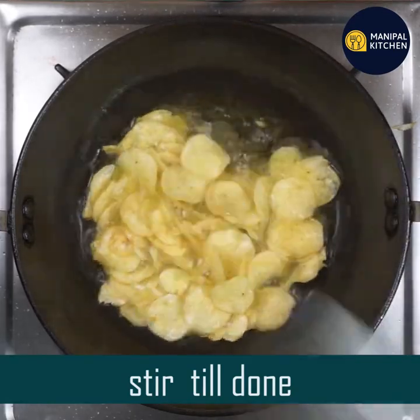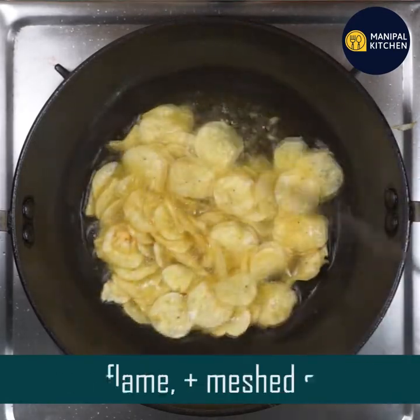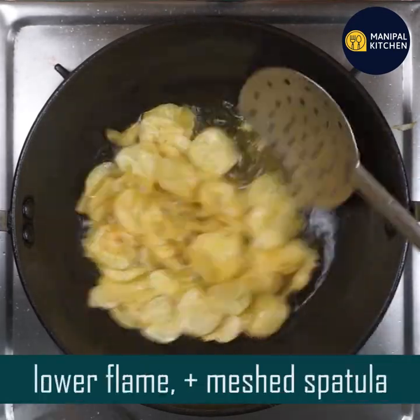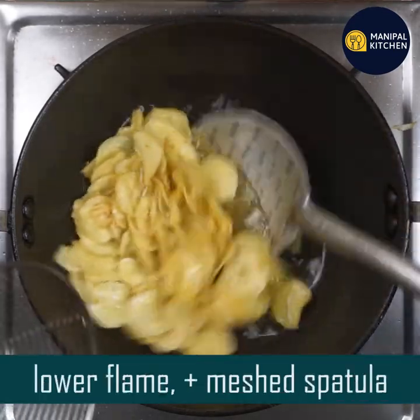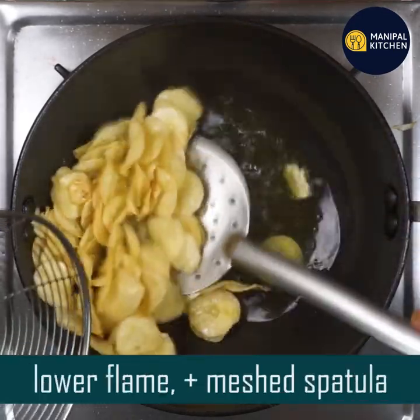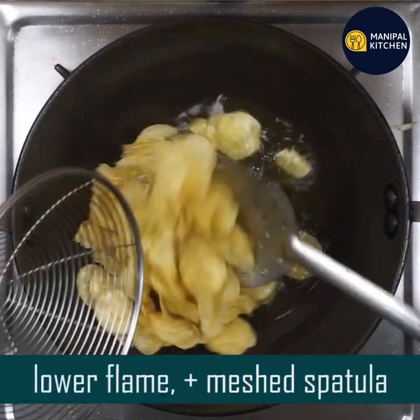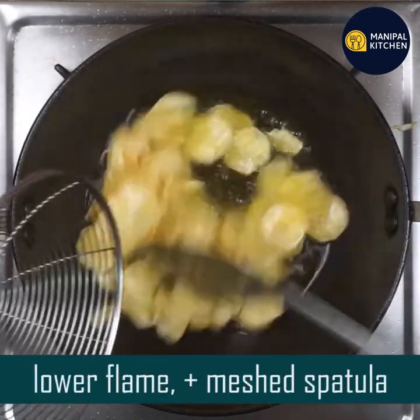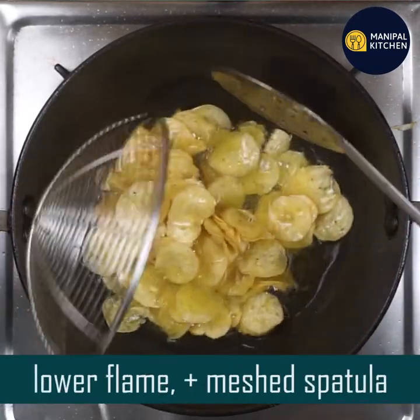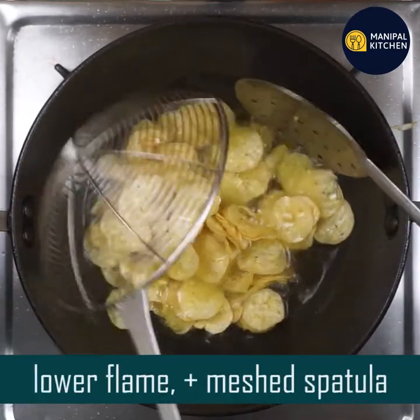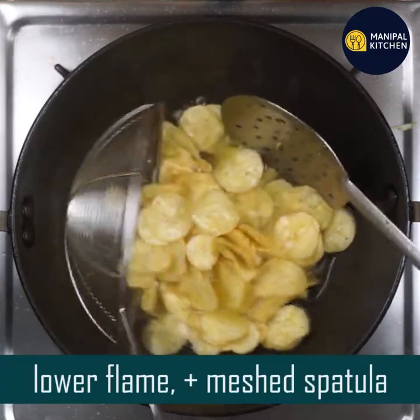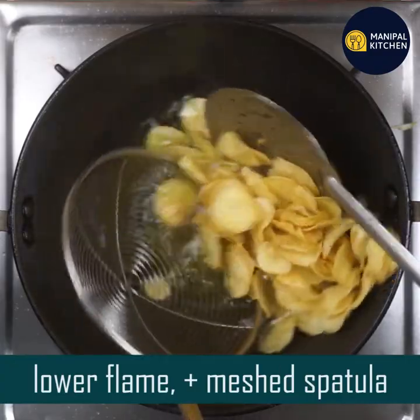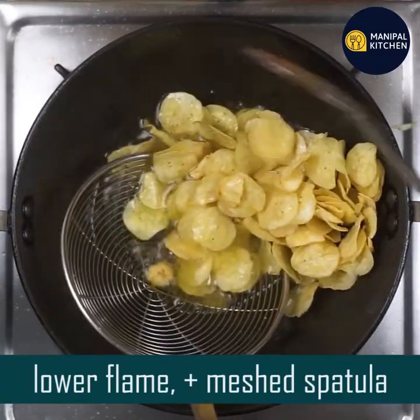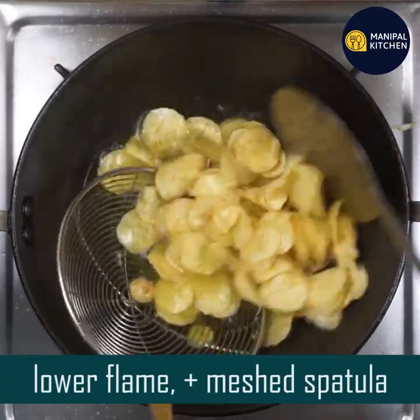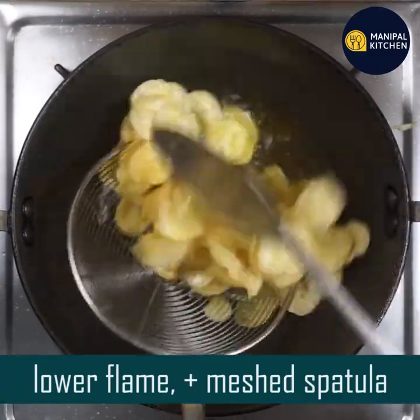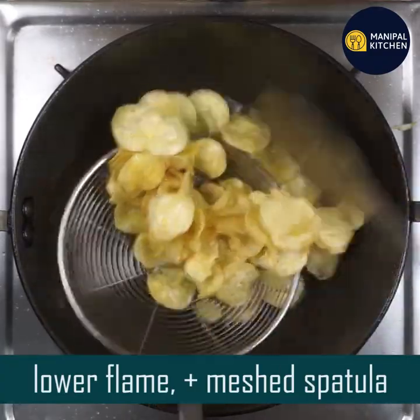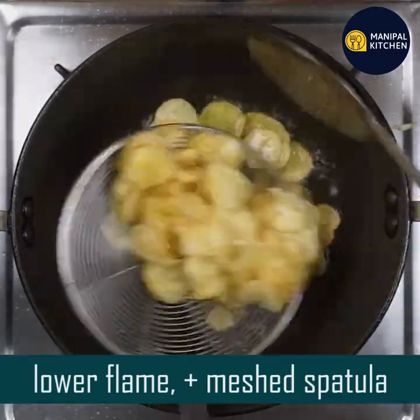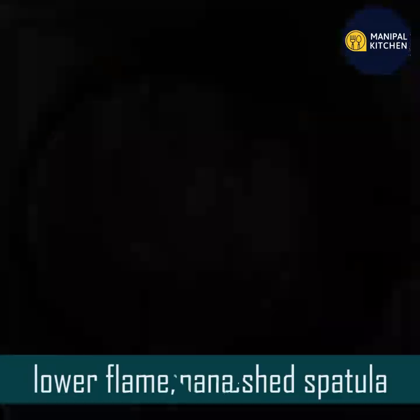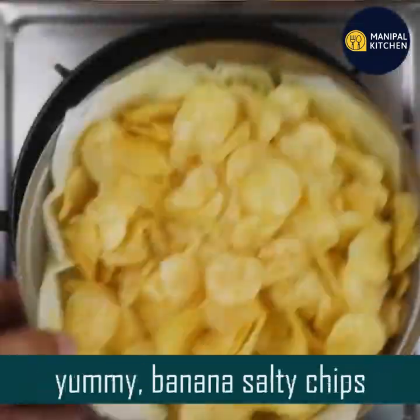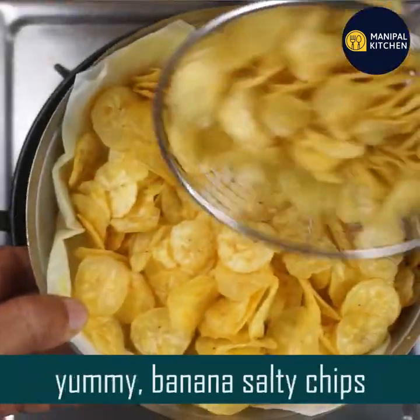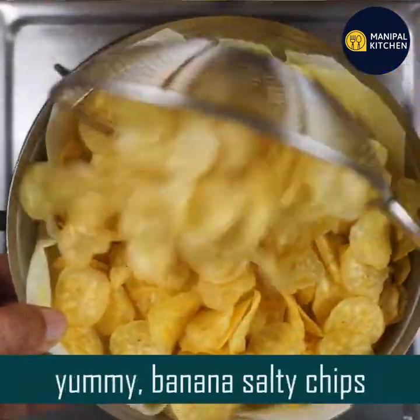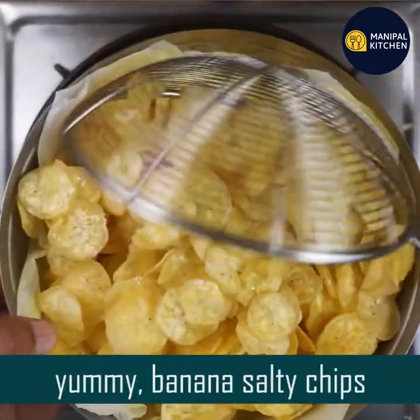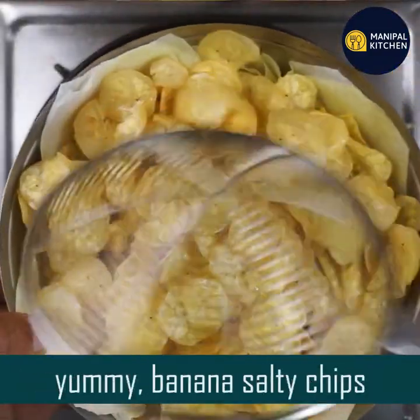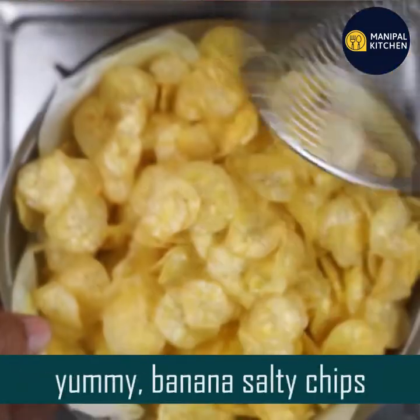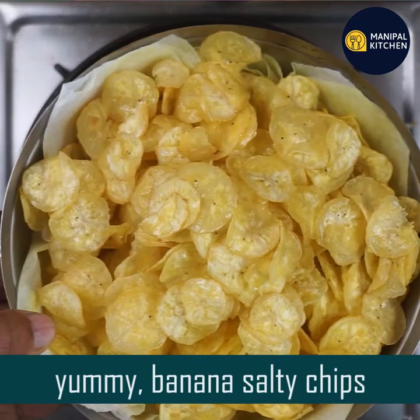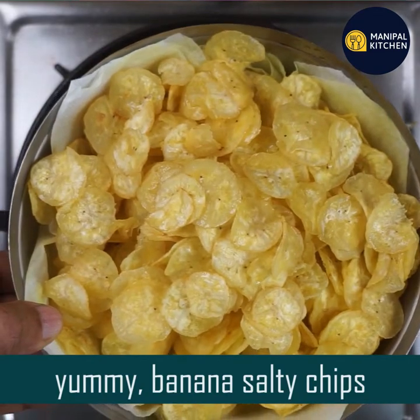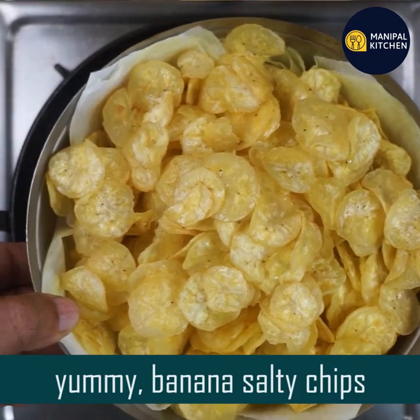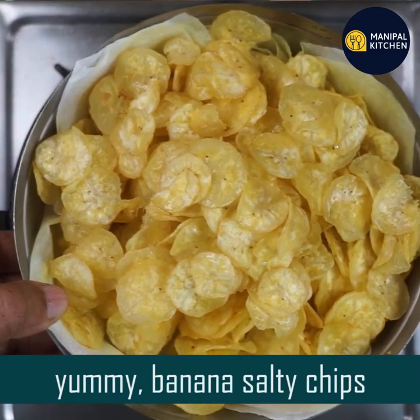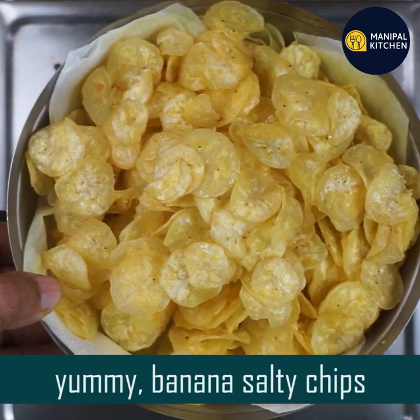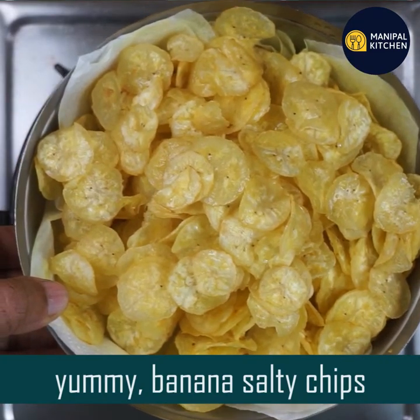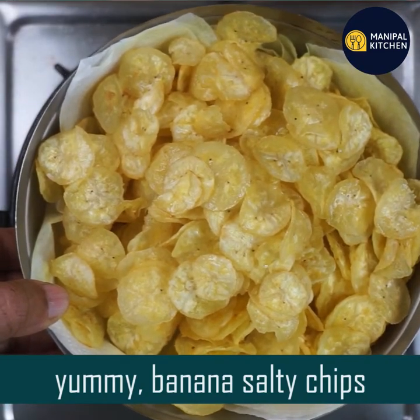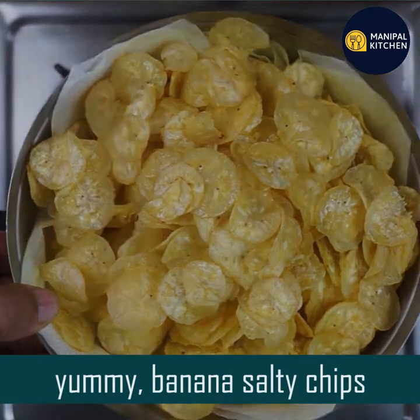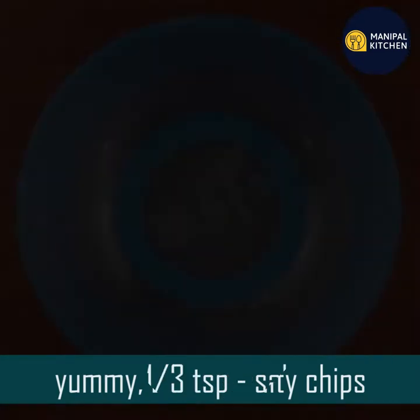Stir the flame and transfer the spatulas into the mashed spatula. Now I'm going to transfer to the colander. Now I'm going to use yummy salty chips.